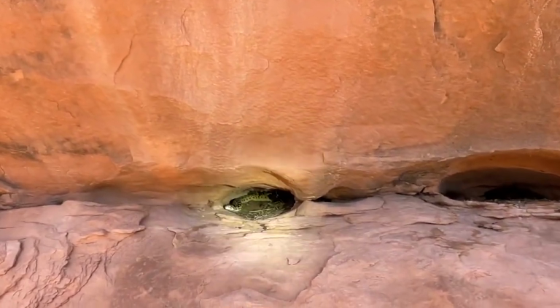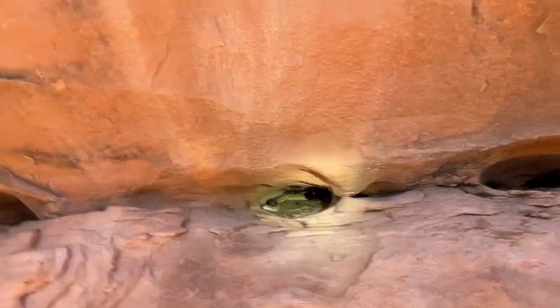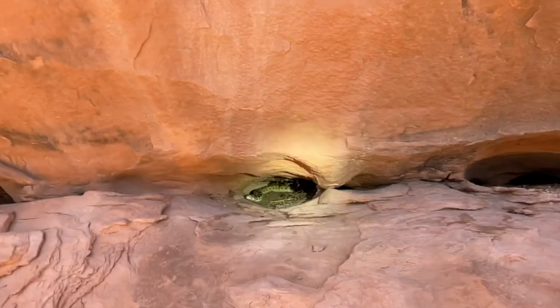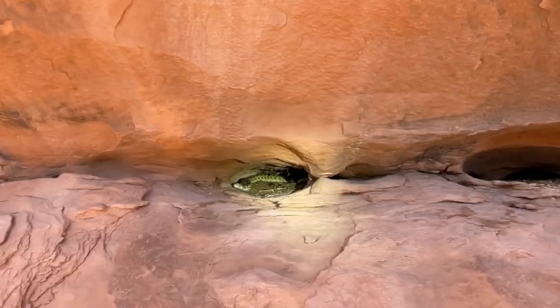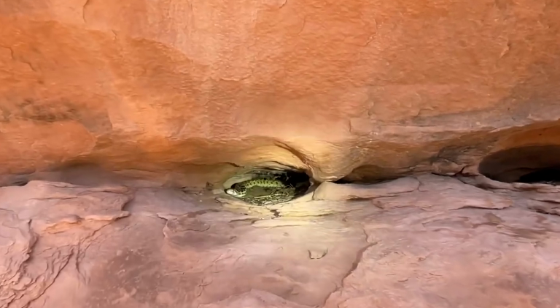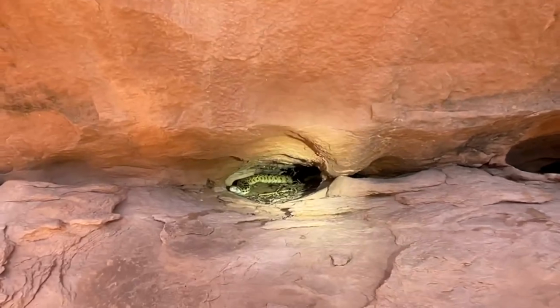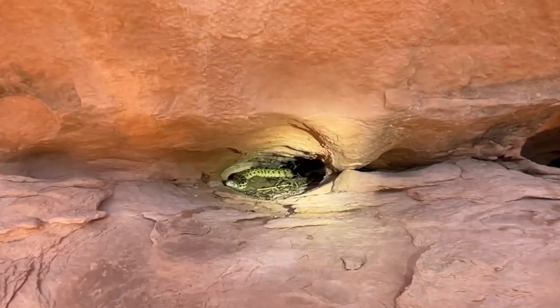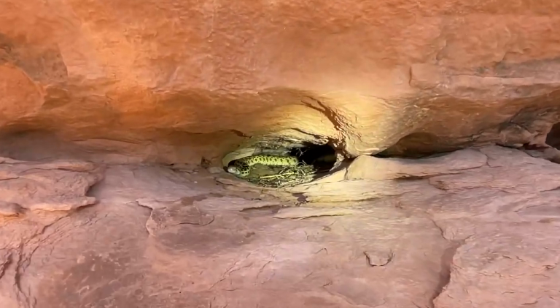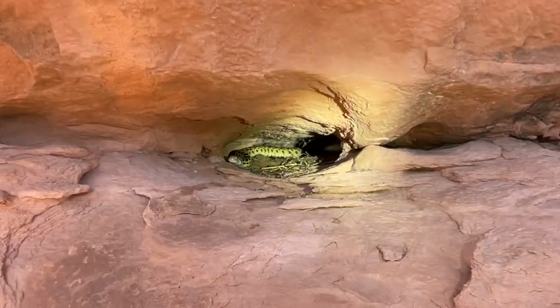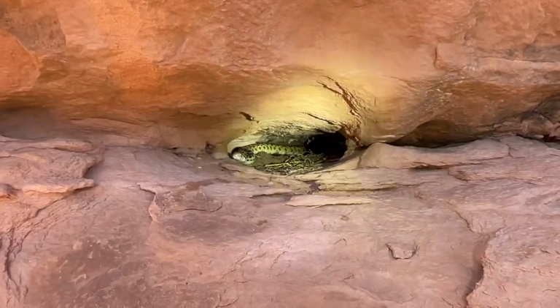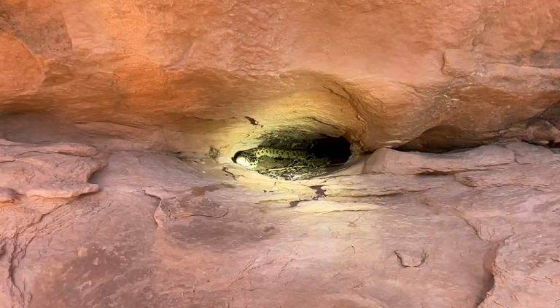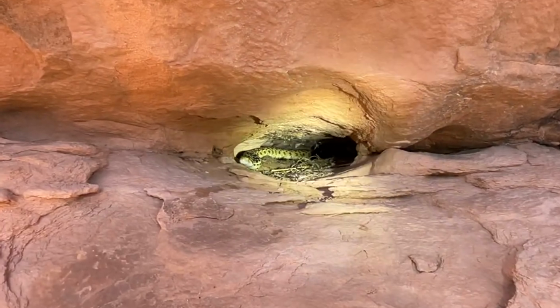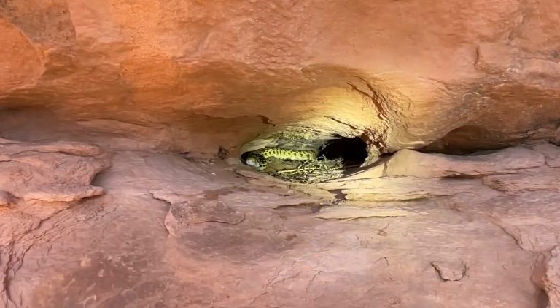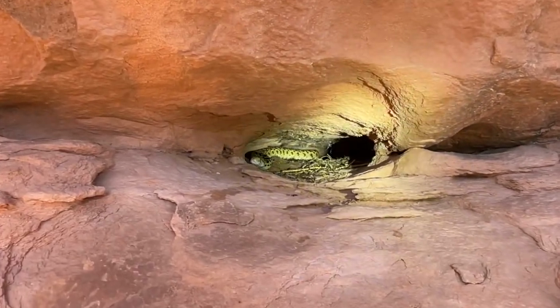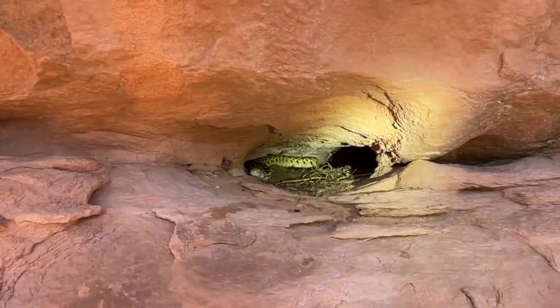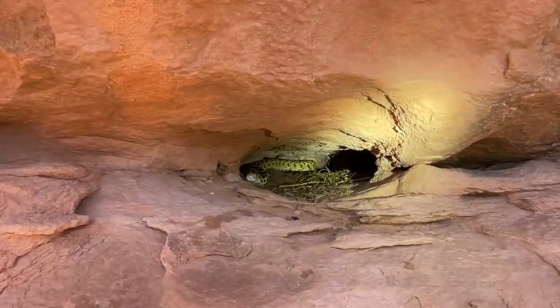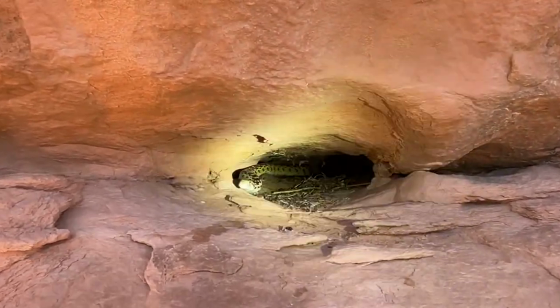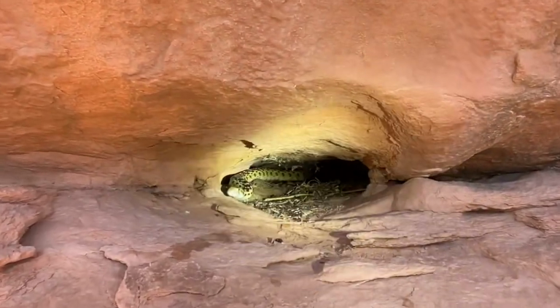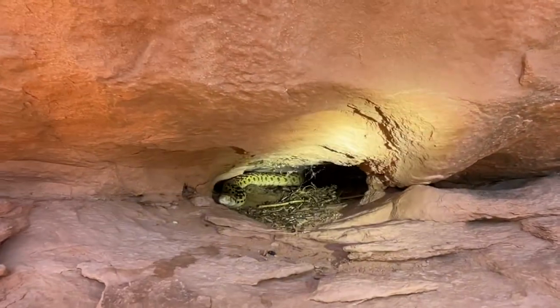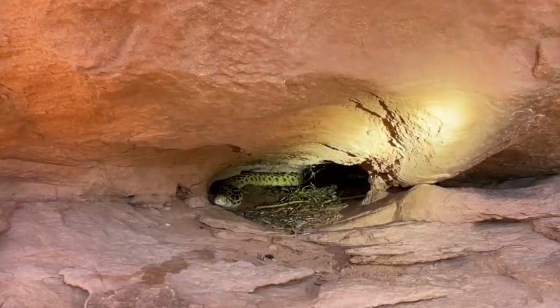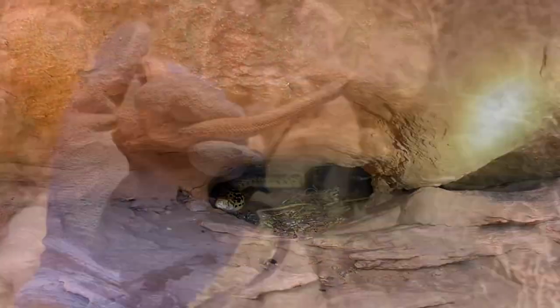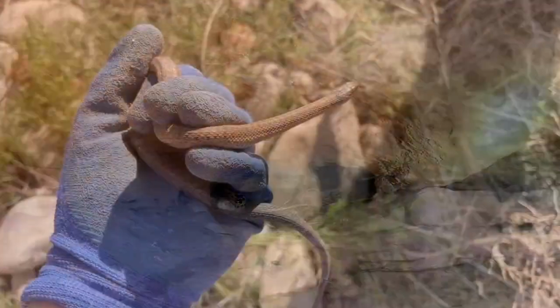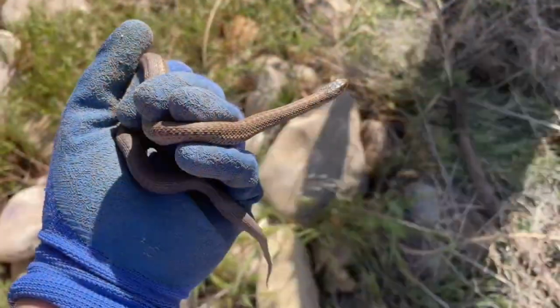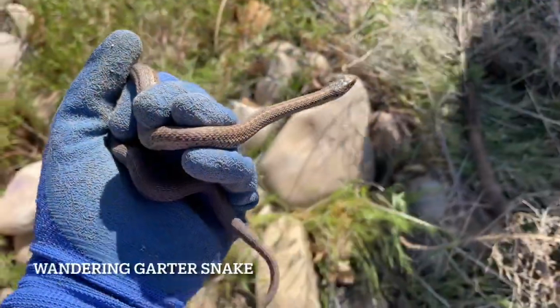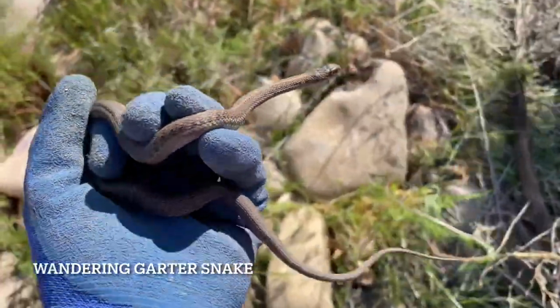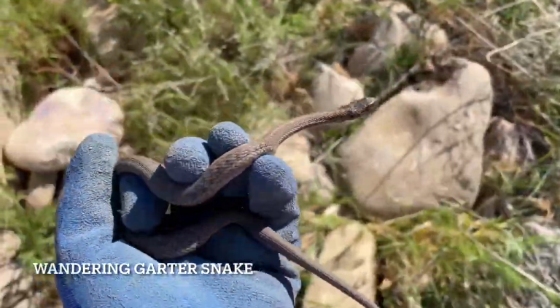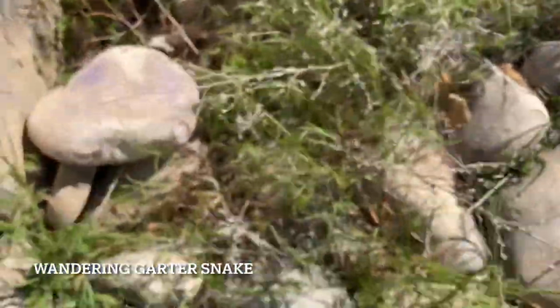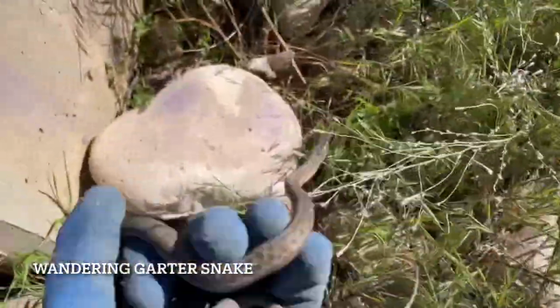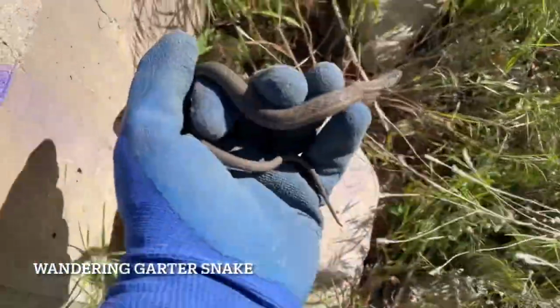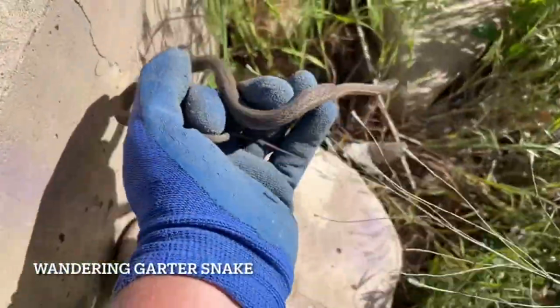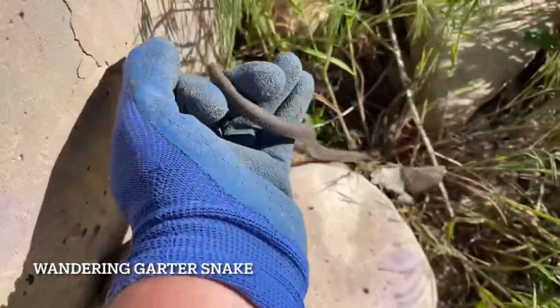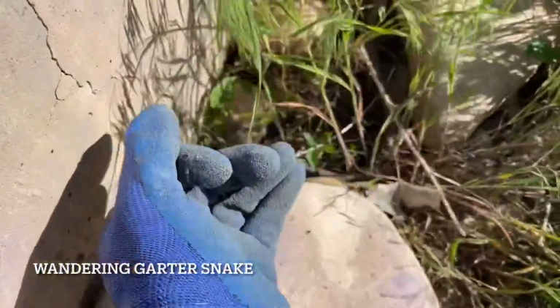I also had a gopher snake creep out of this one while we were checking the other side. Yeah, that is a pretty one — that's a real pretty one. I just flipped this garter snake. Gotta let him go.